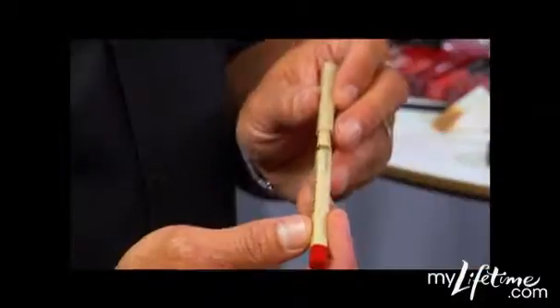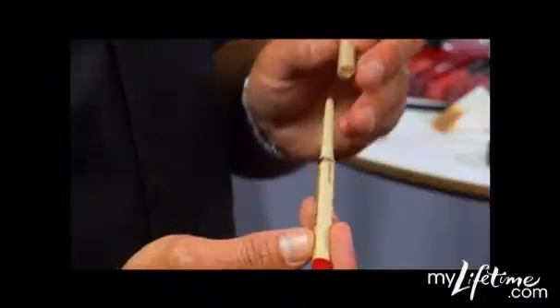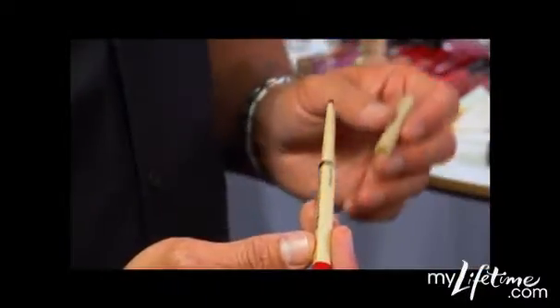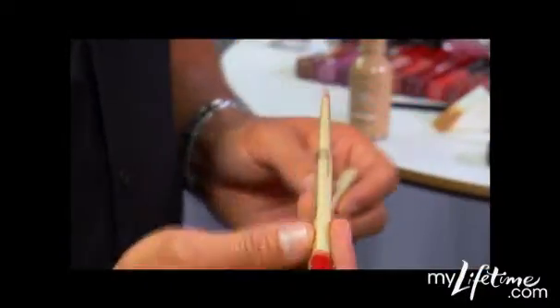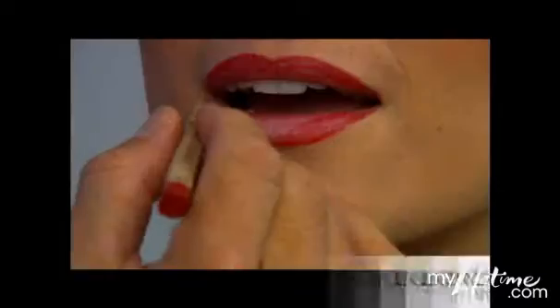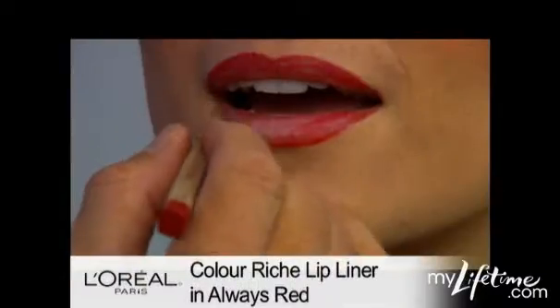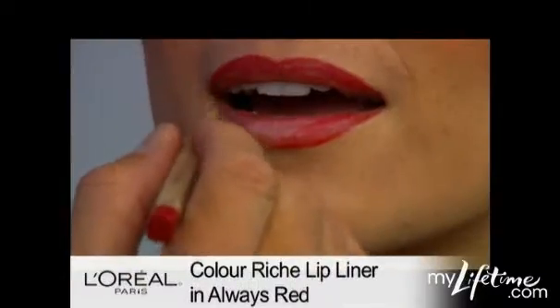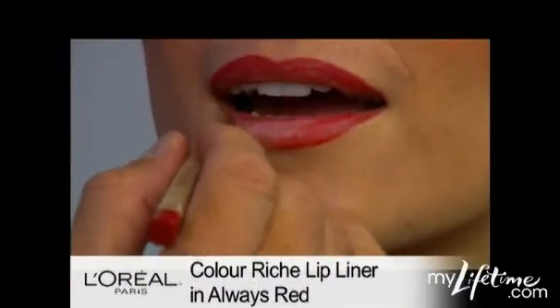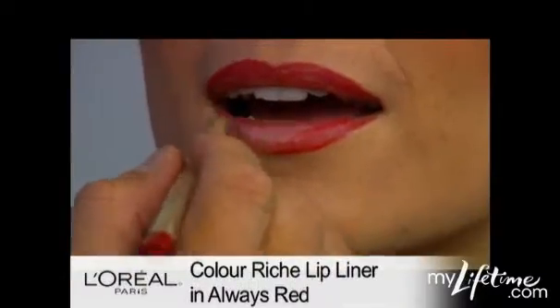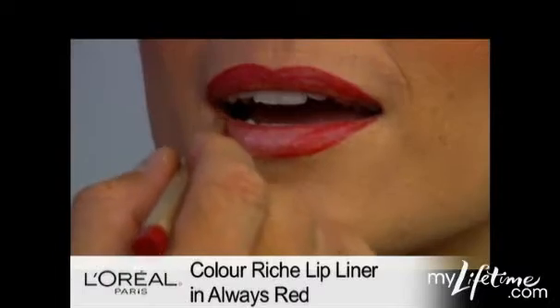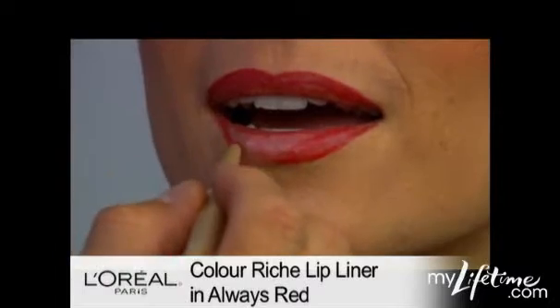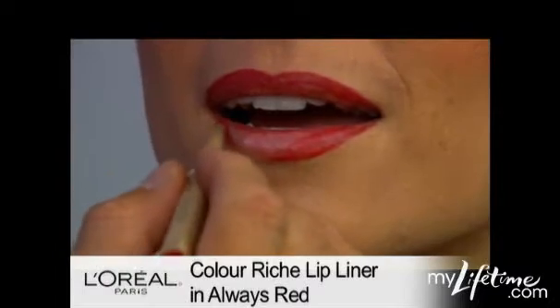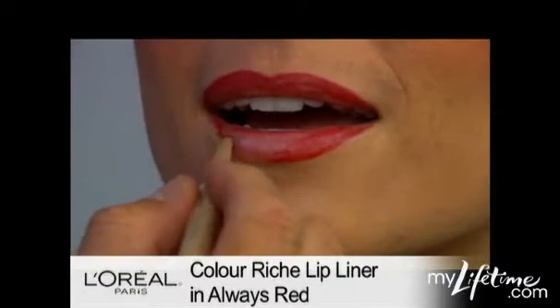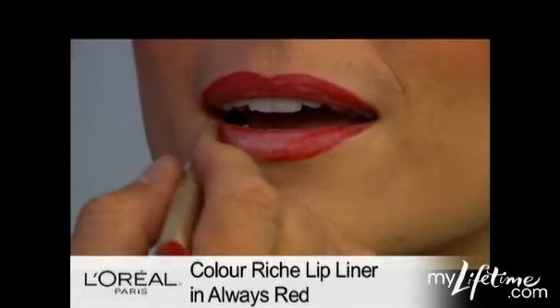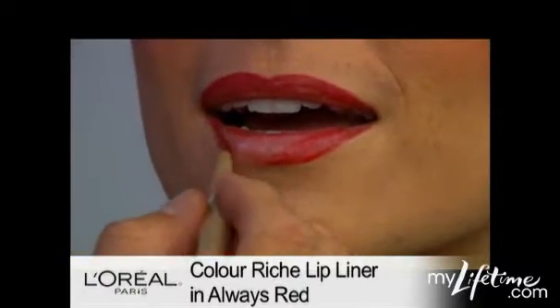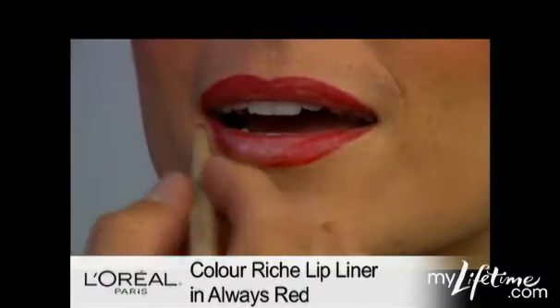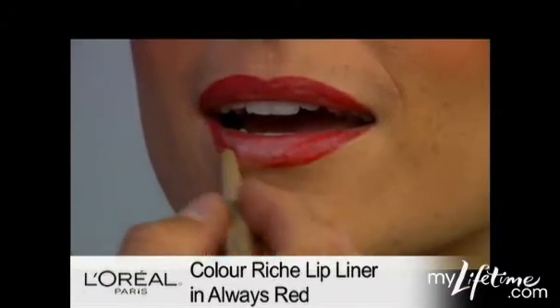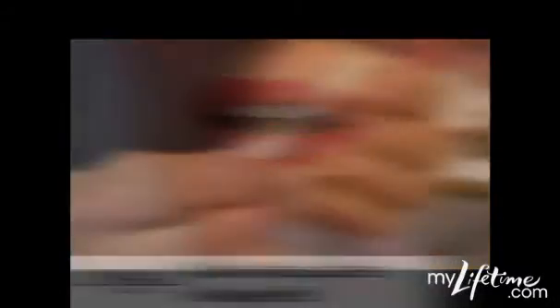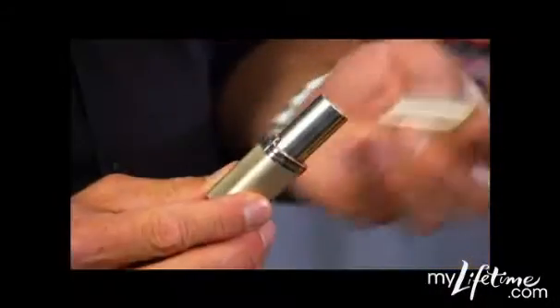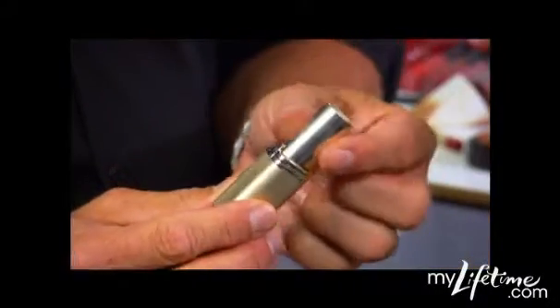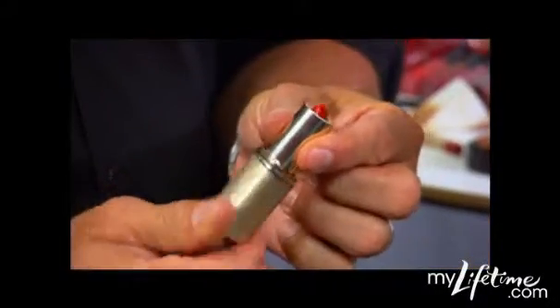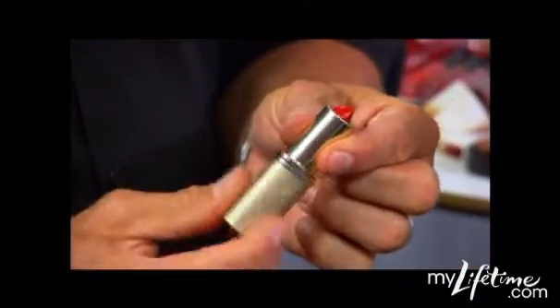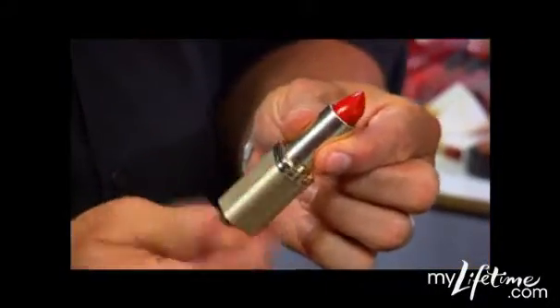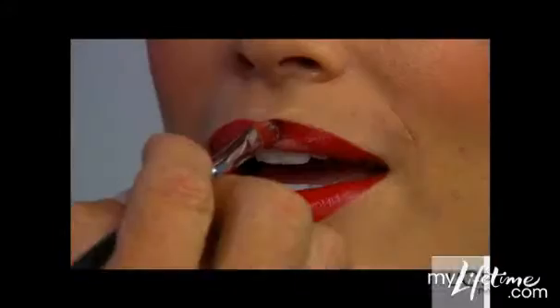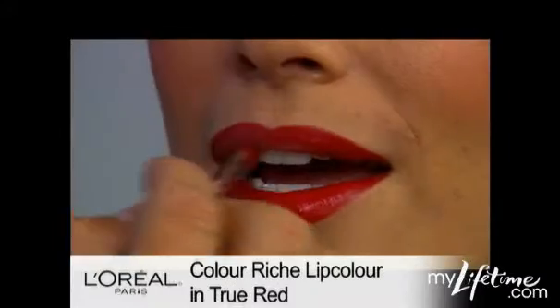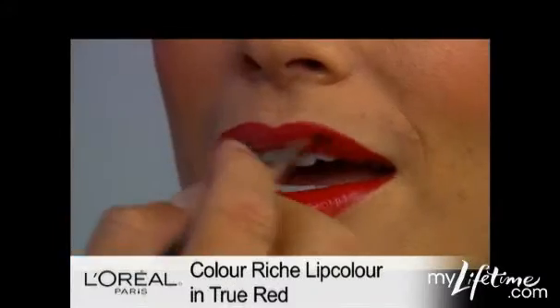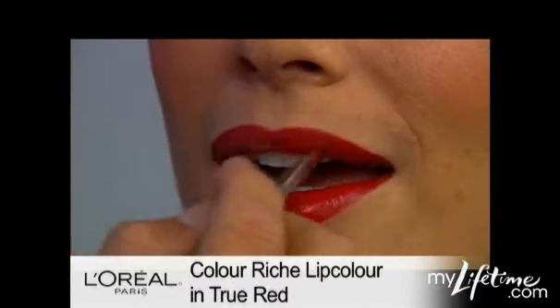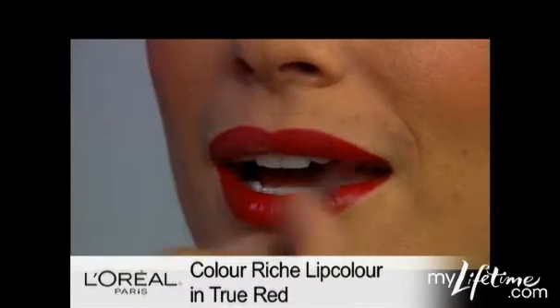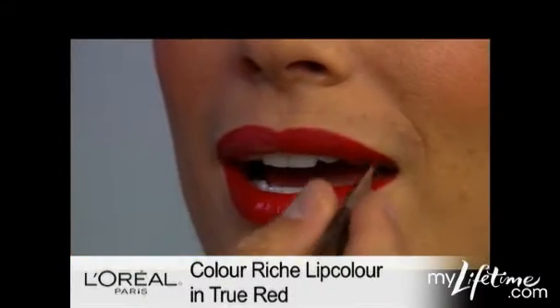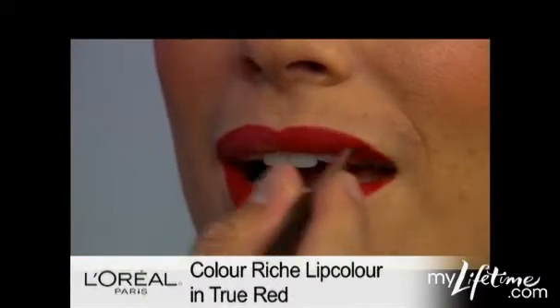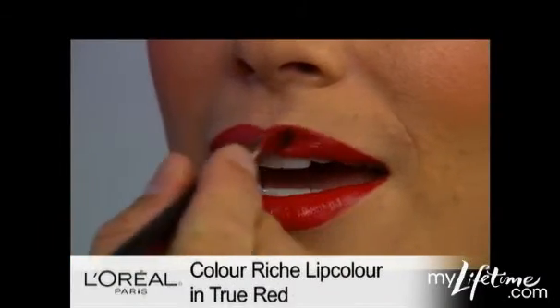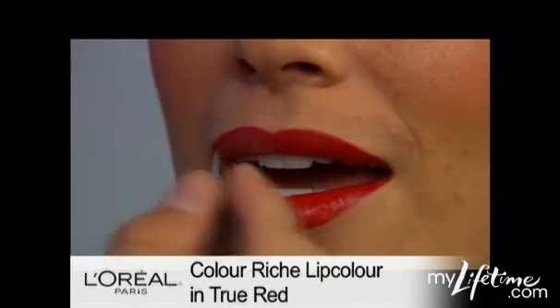Then to really pull this flapper chic look together, it's all about a dark eye pairing it with a dark red look. You want to choose either a warm red or a cool red according to your skin tone.